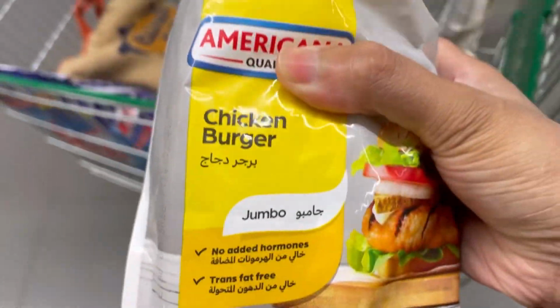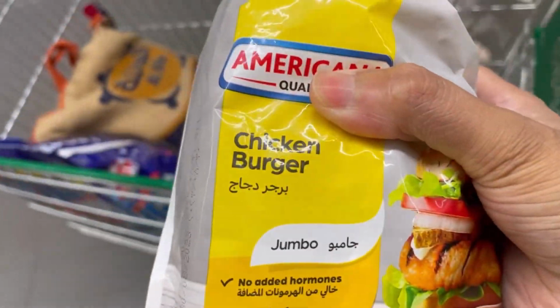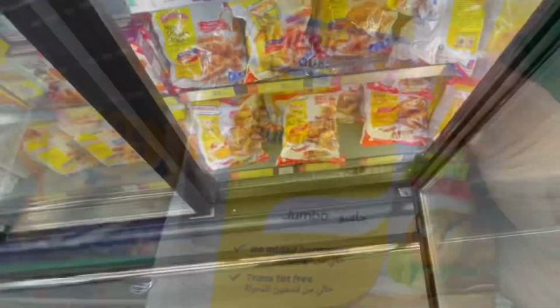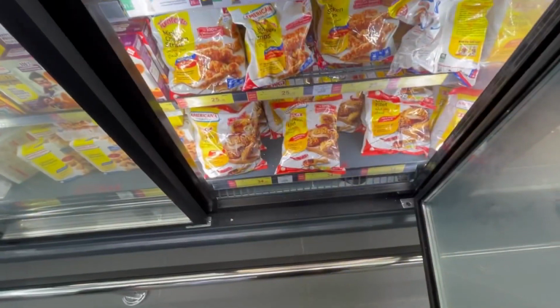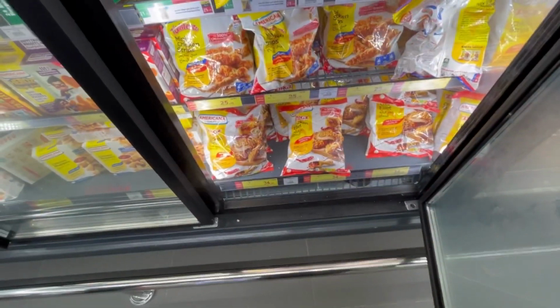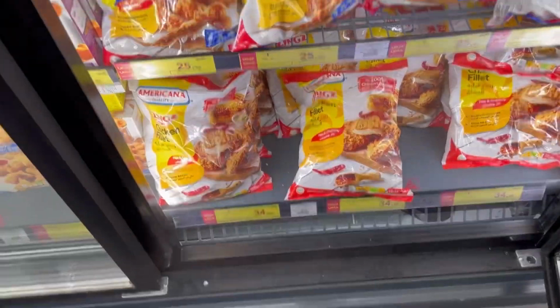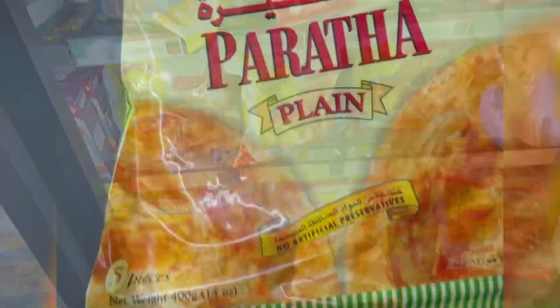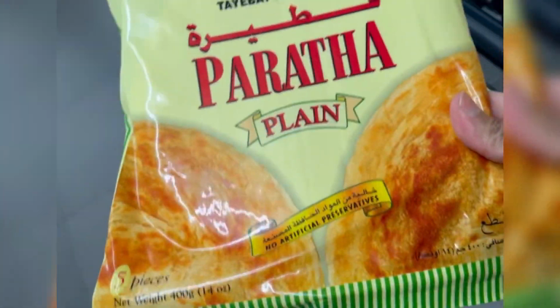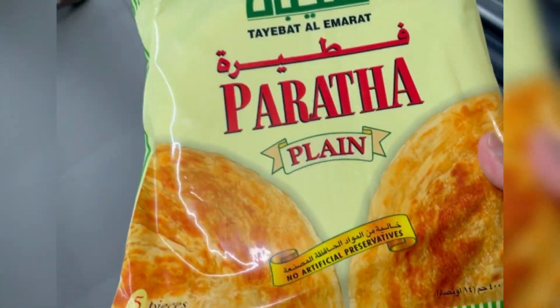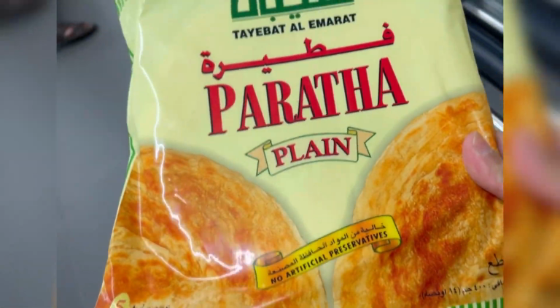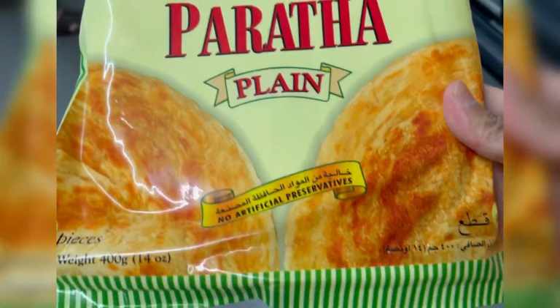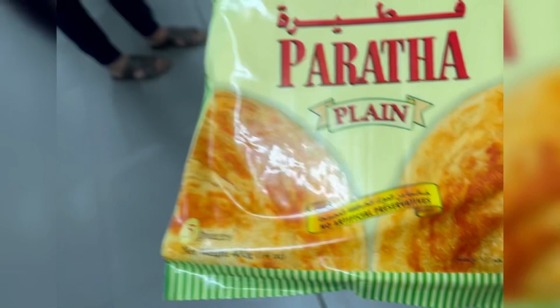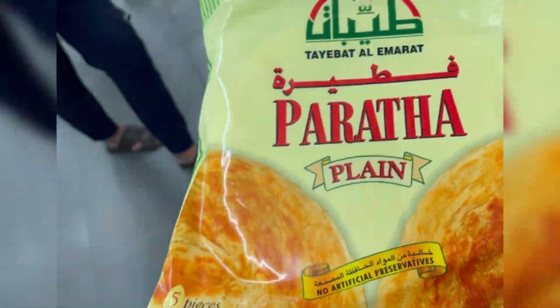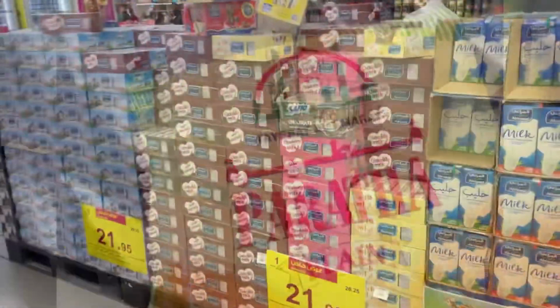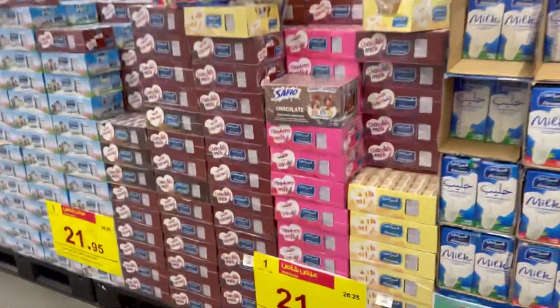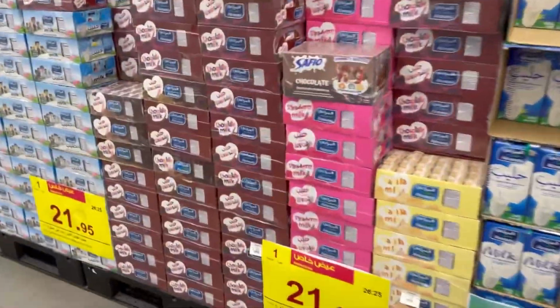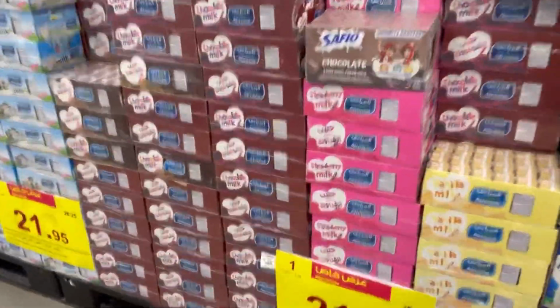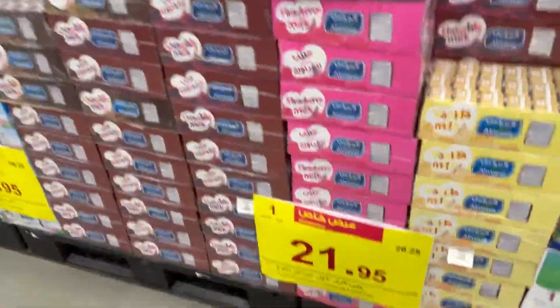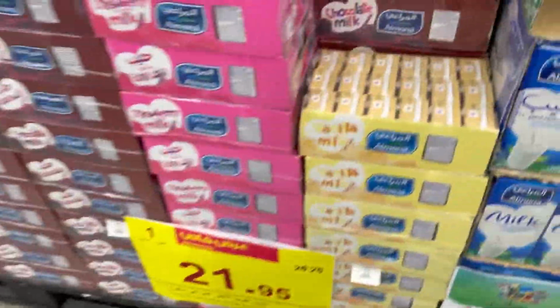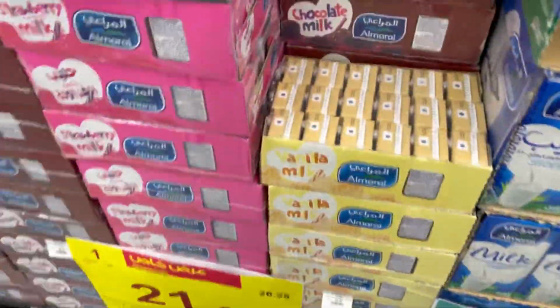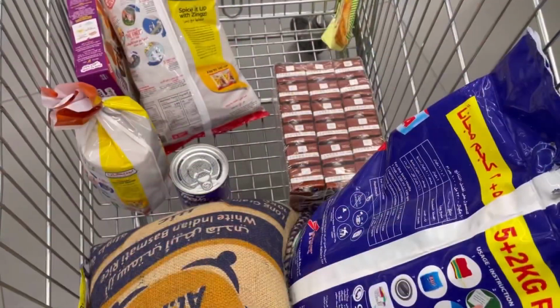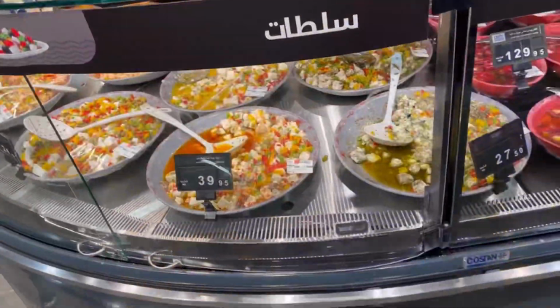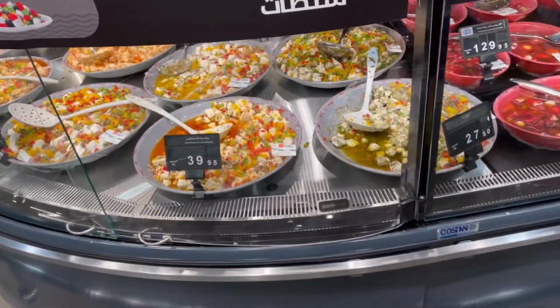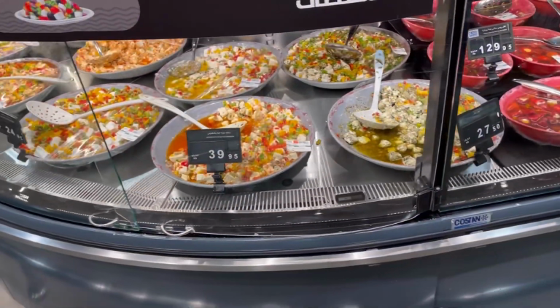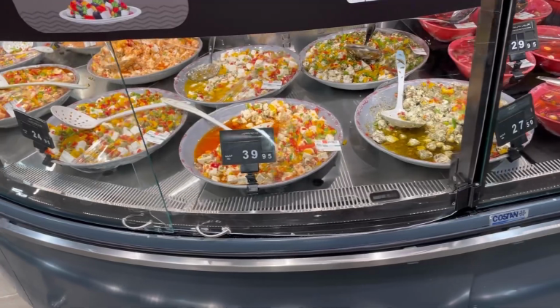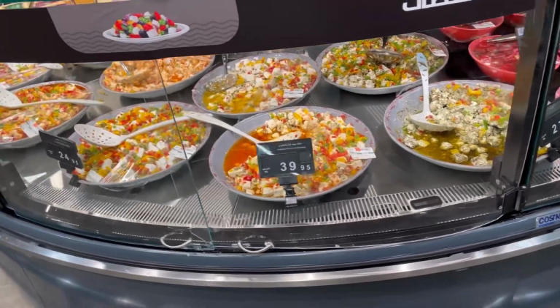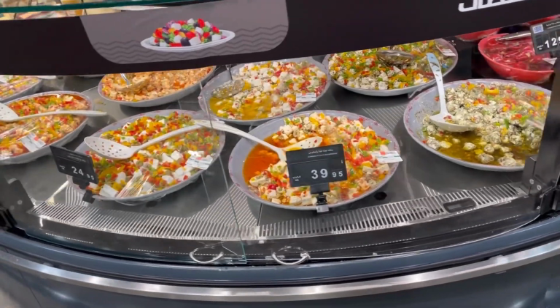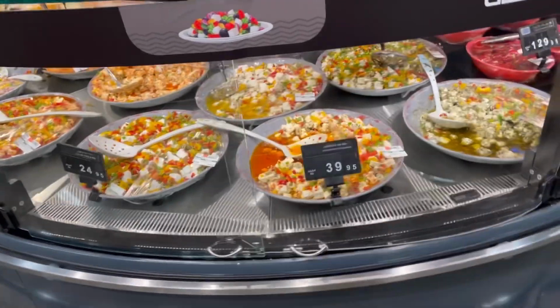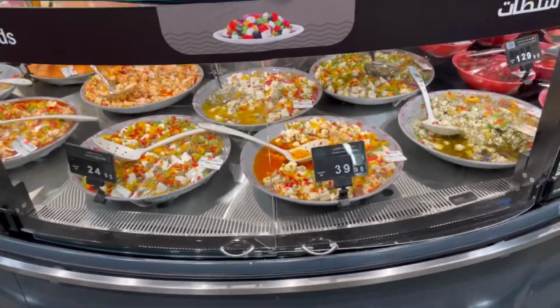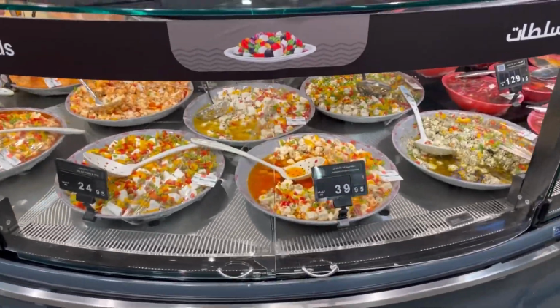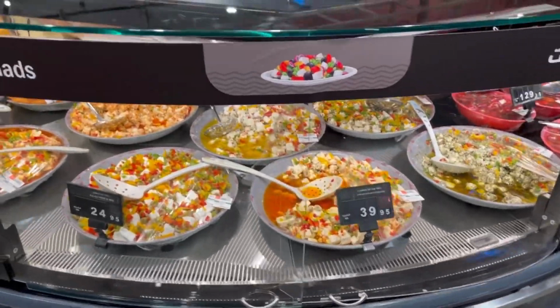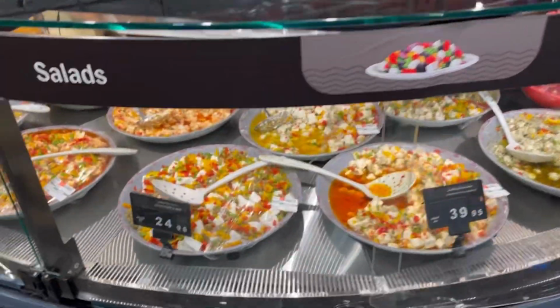Chicken milk. And the kids have frozen paratas. Here we have milk chocolate and banana. Look at all of their salads — they have salad and cheese.